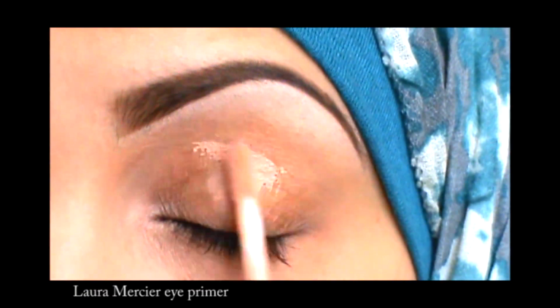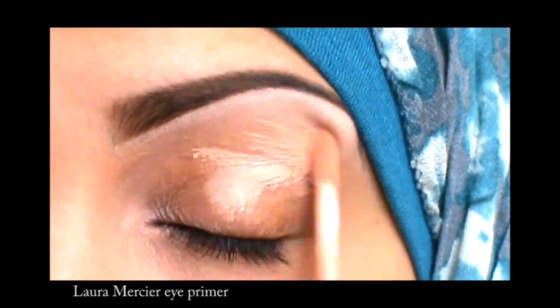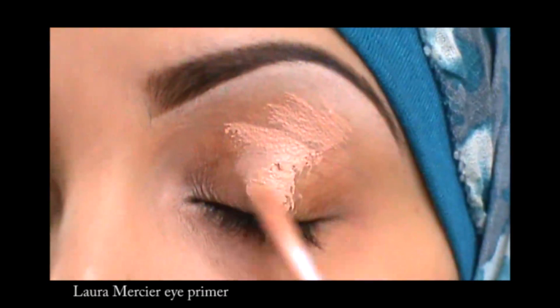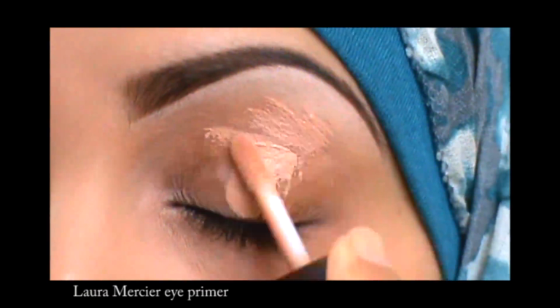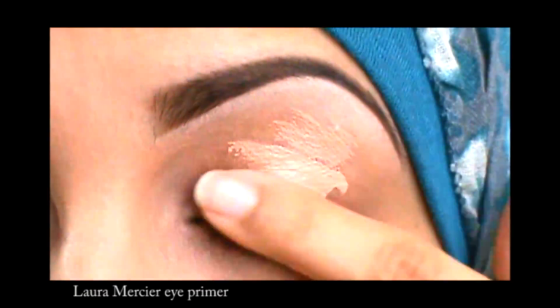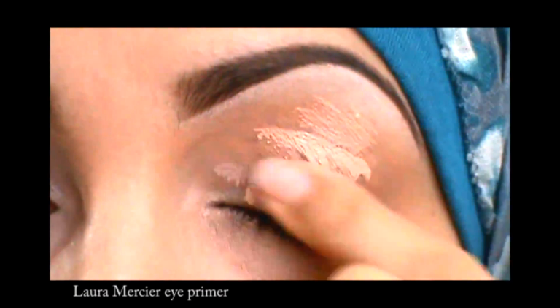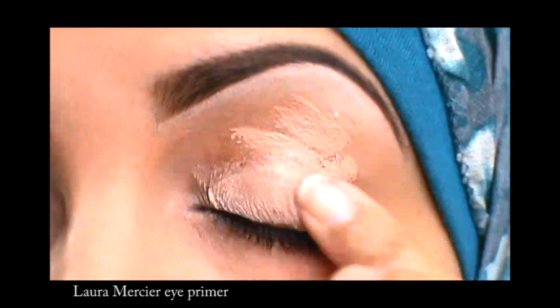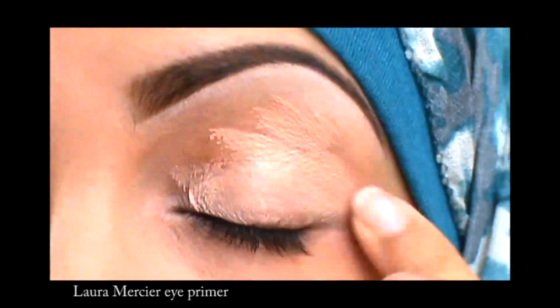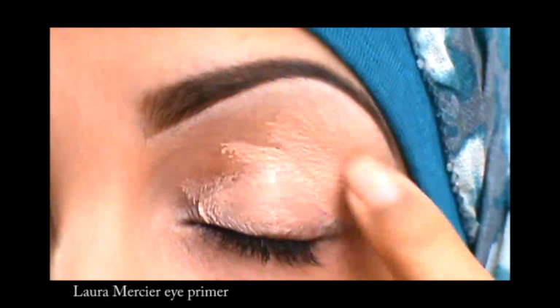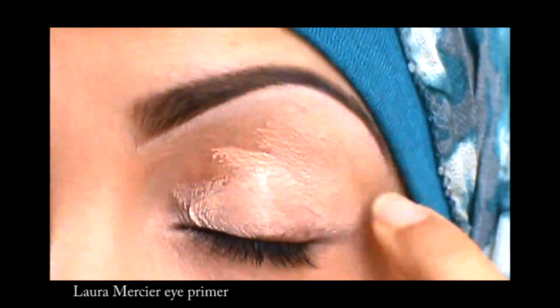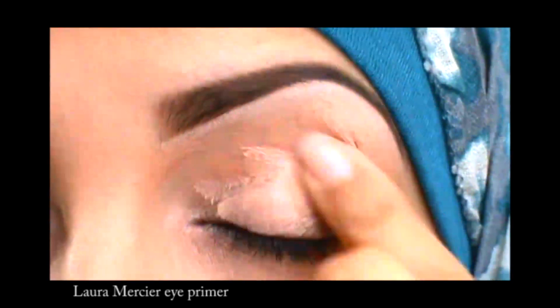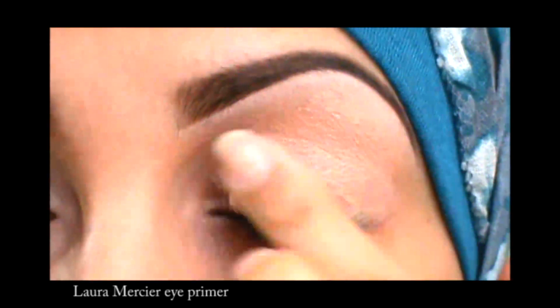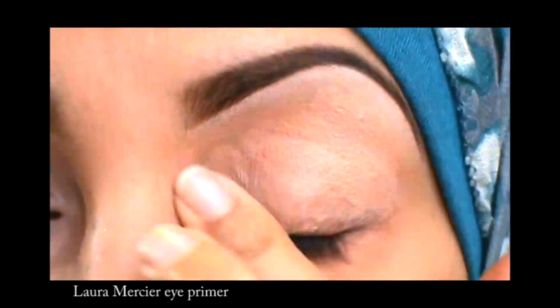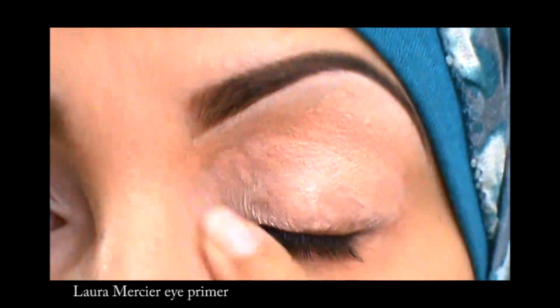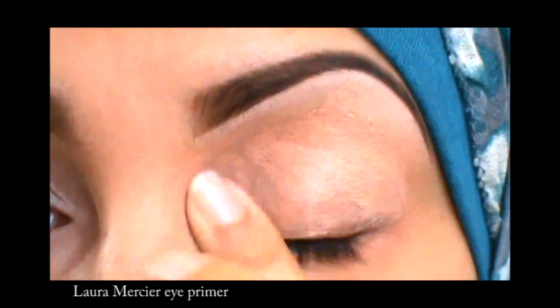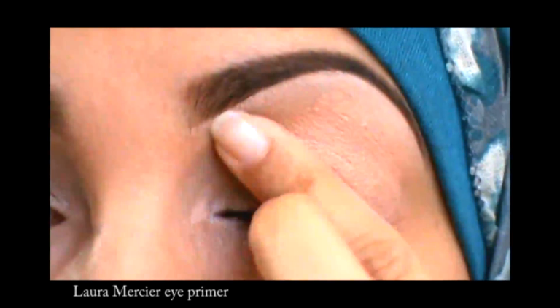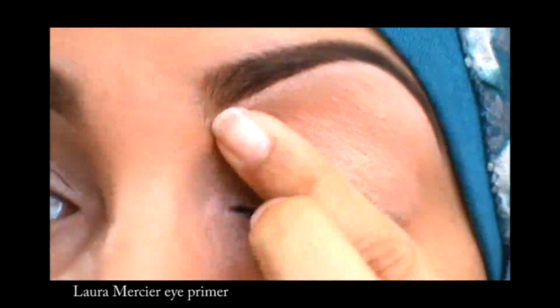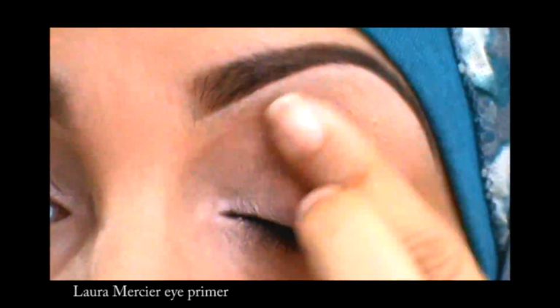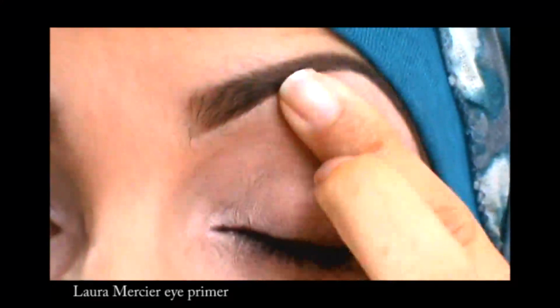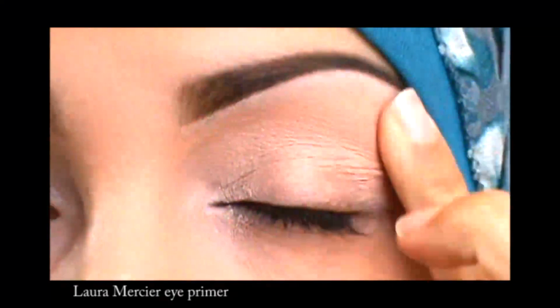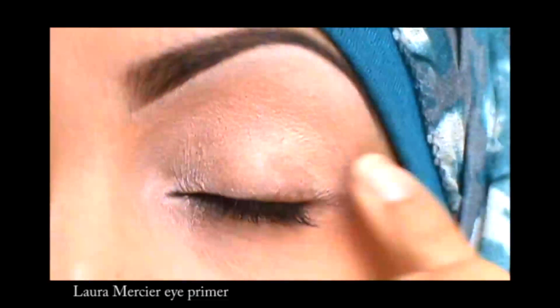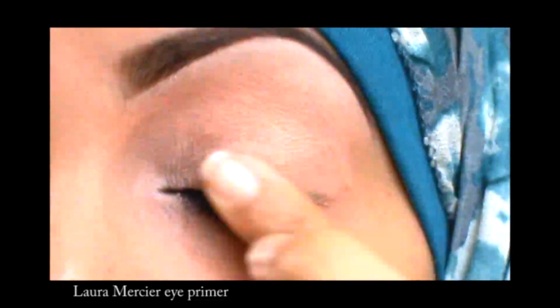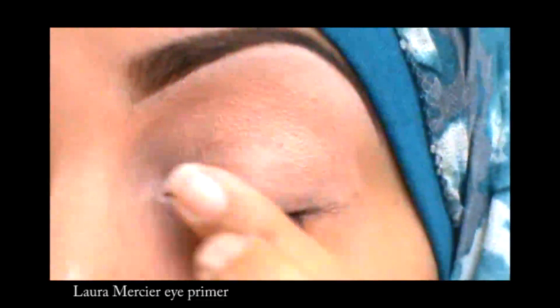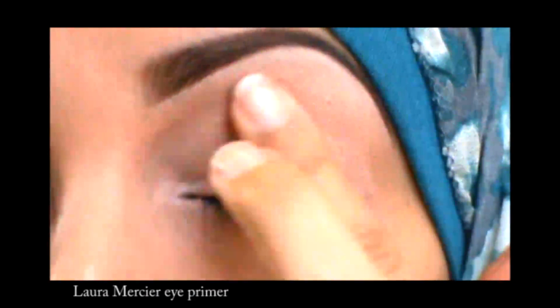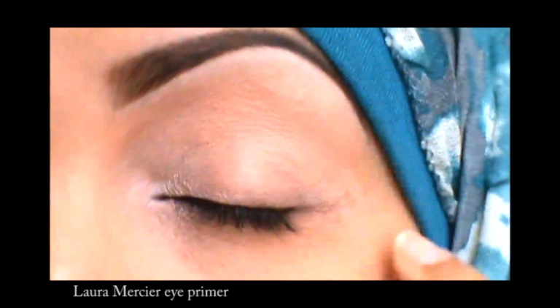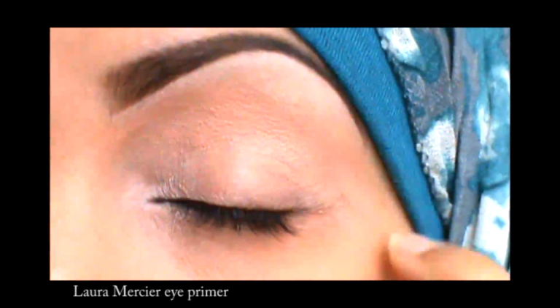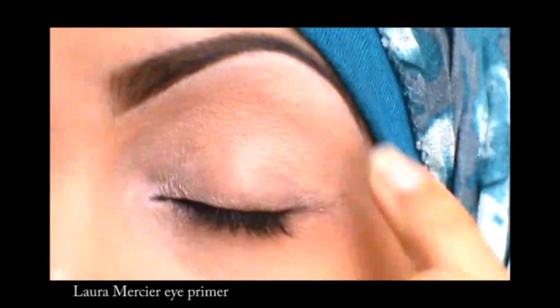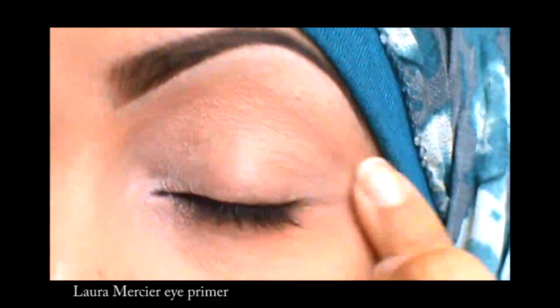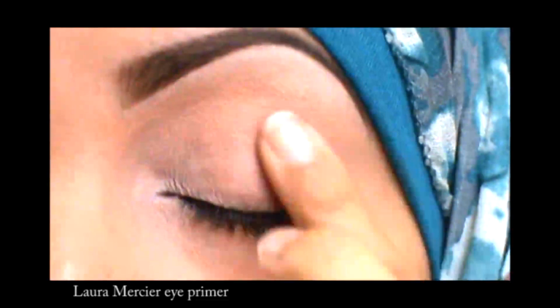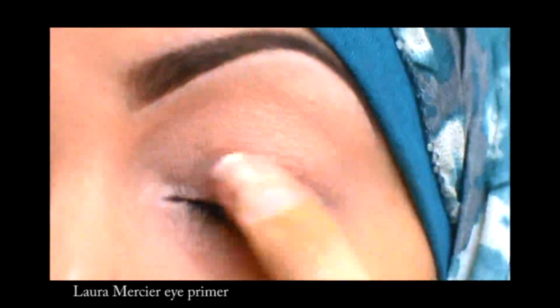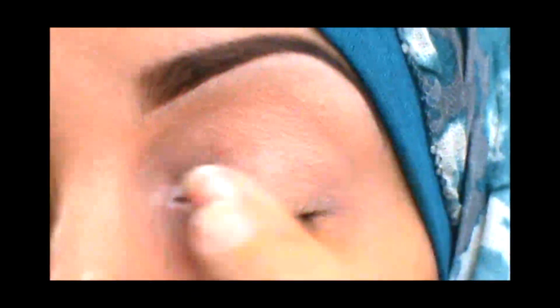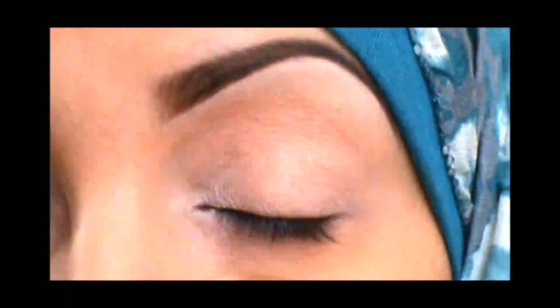I start here by applying a primer that I recently tried from Laura Mercier and I'm actually really loving it because it covers up all the darkness around and under the eyes as well.